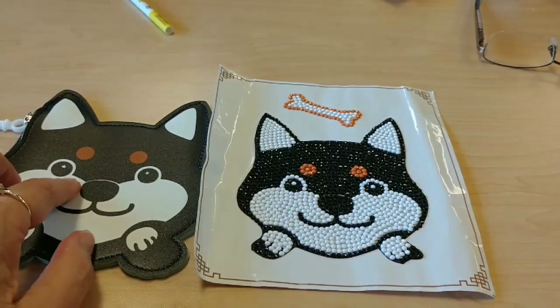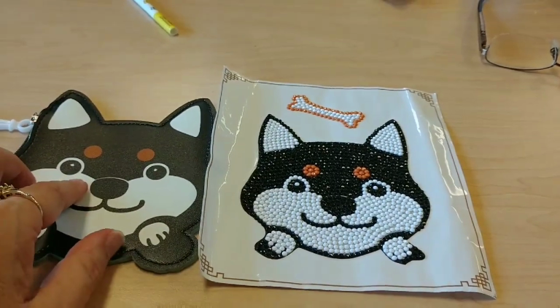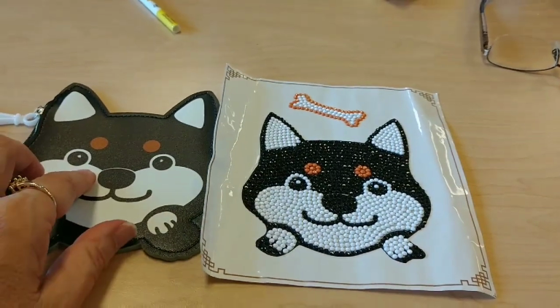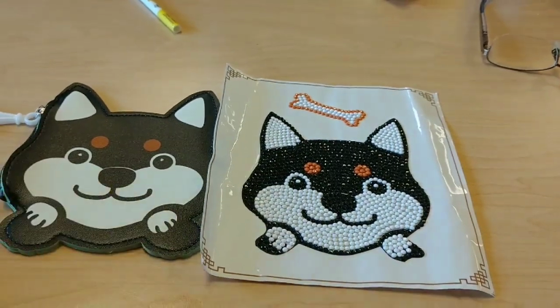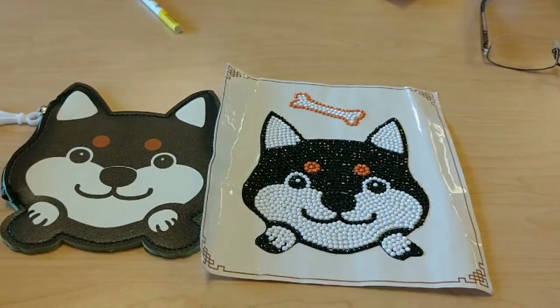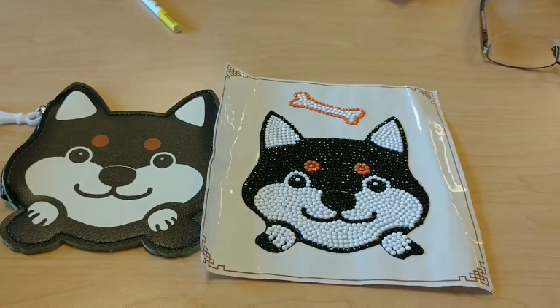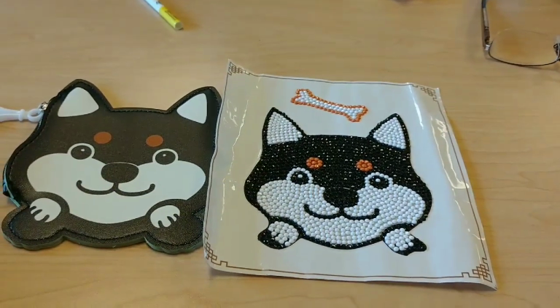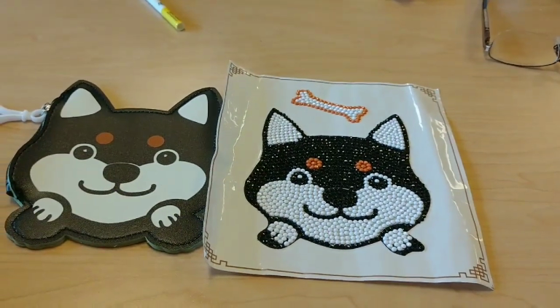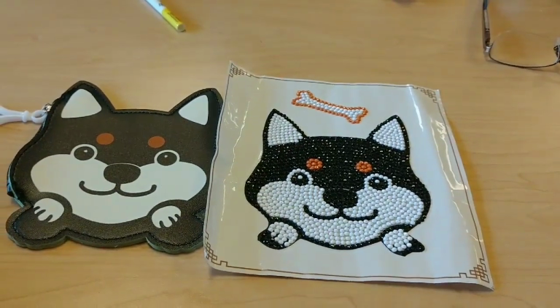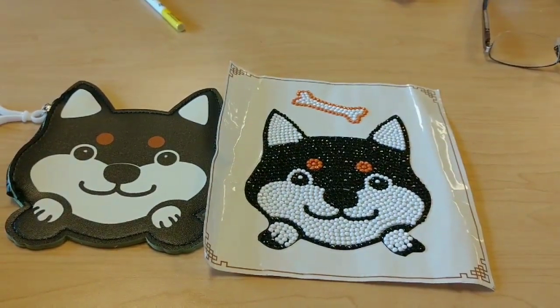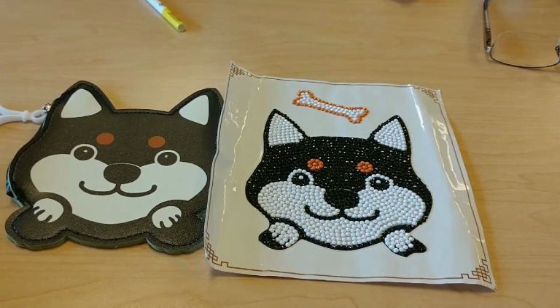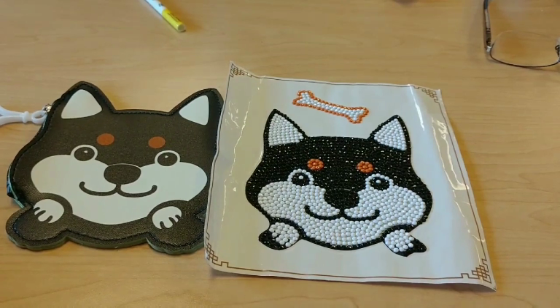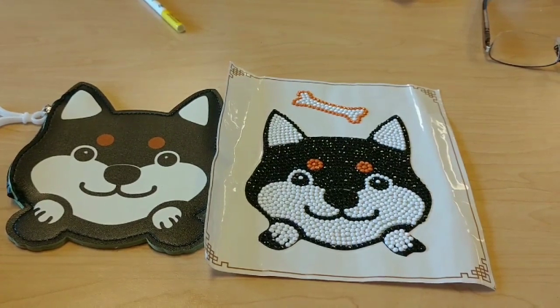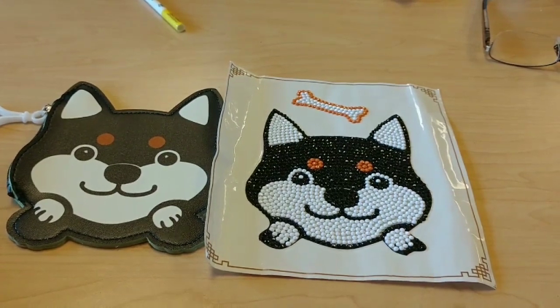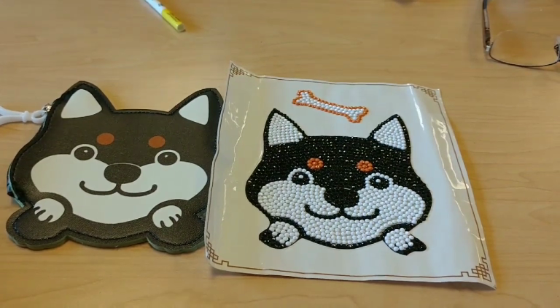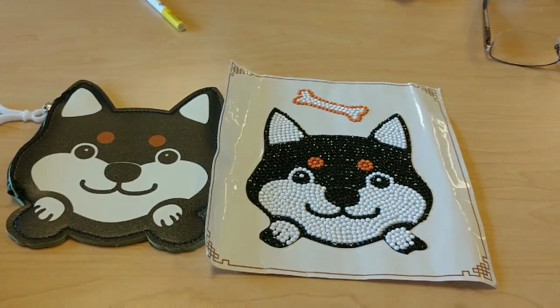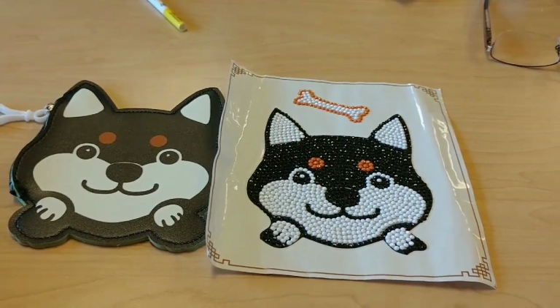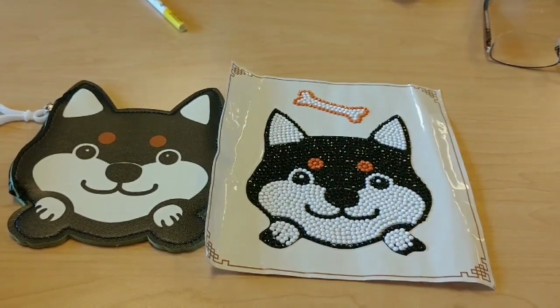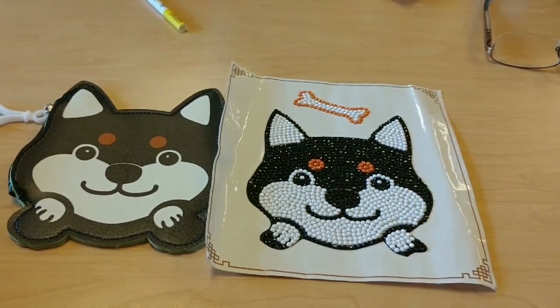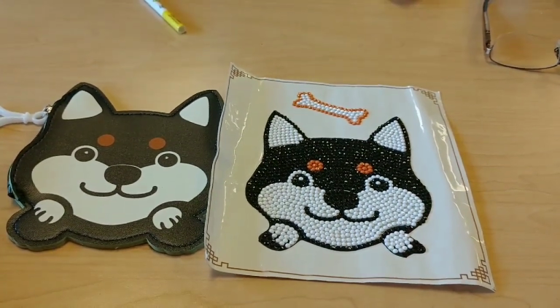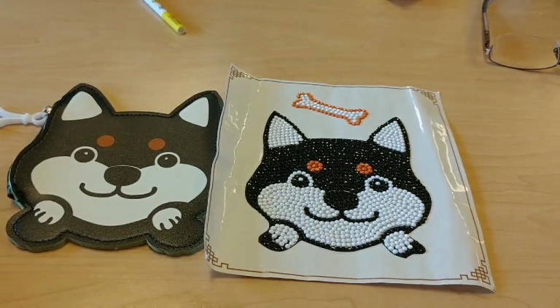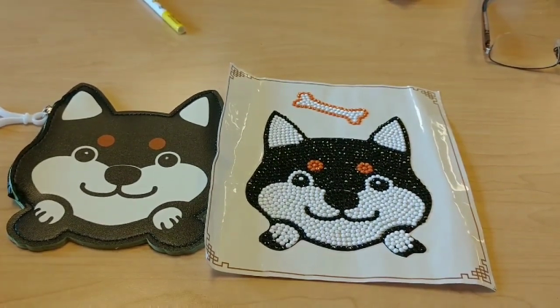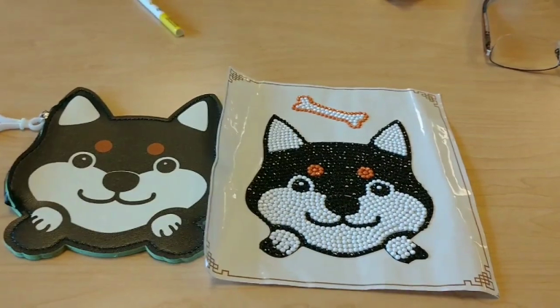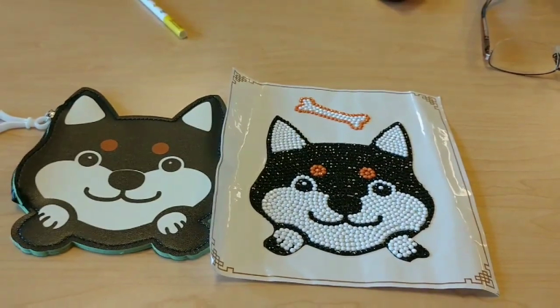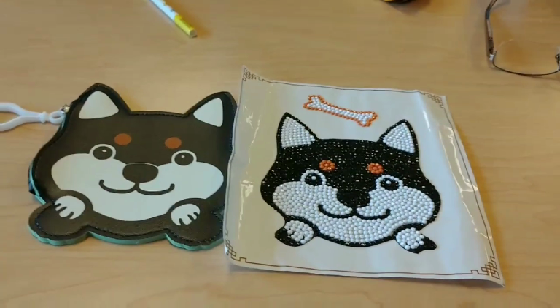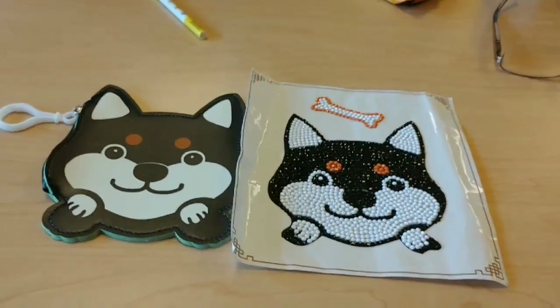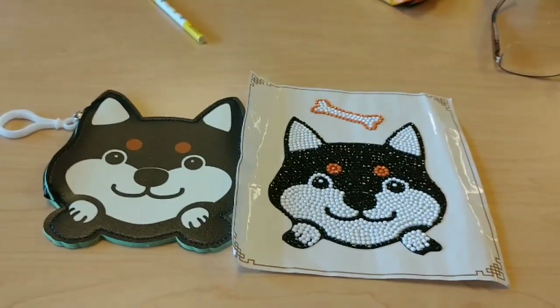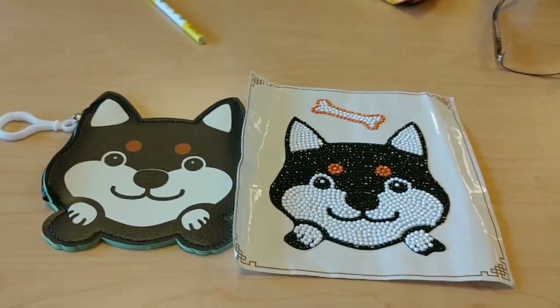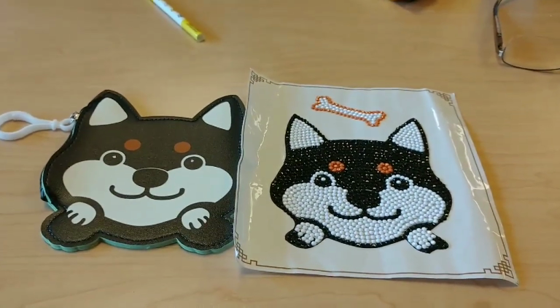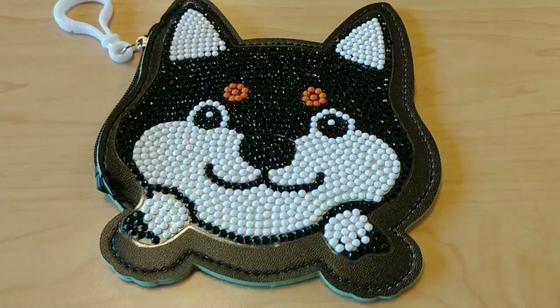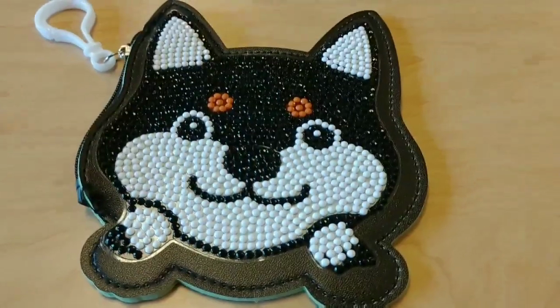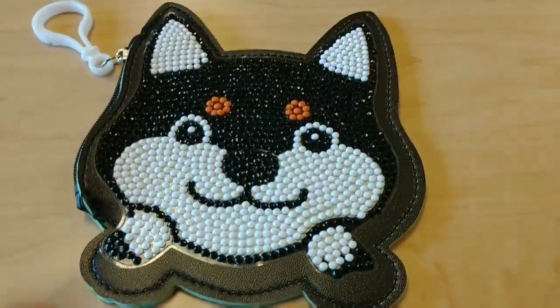That way you have something on each side — the face on the front and the bone on the back. It would have been nice if it came with a picture or directions, but it didn't. So let me put this together and I'll show you what it looks like.